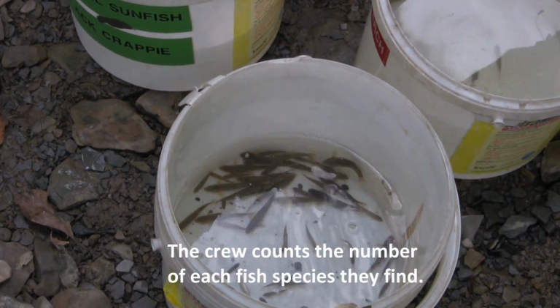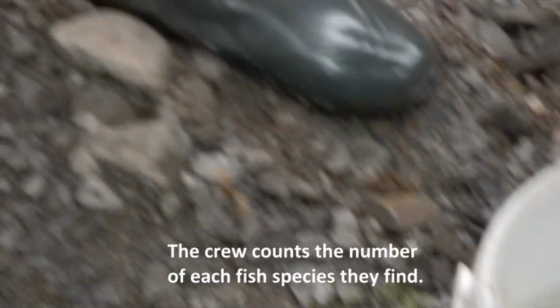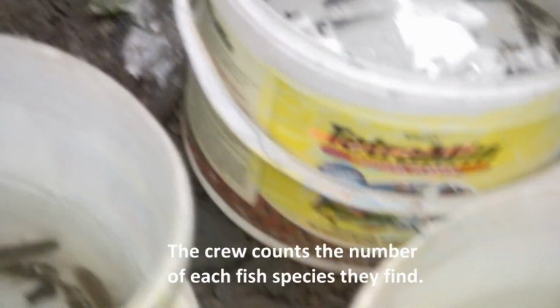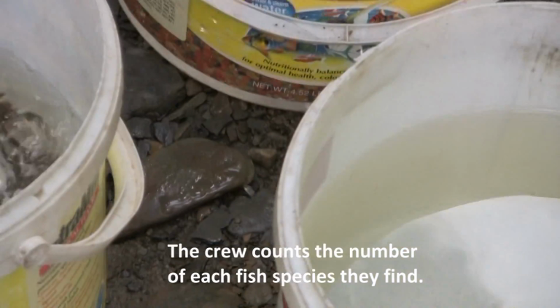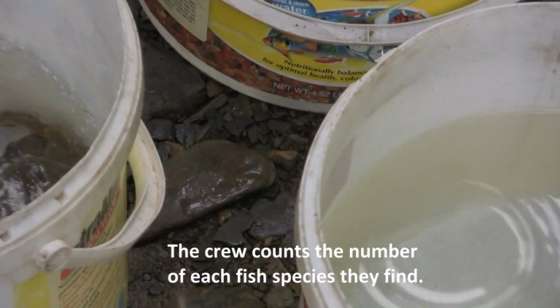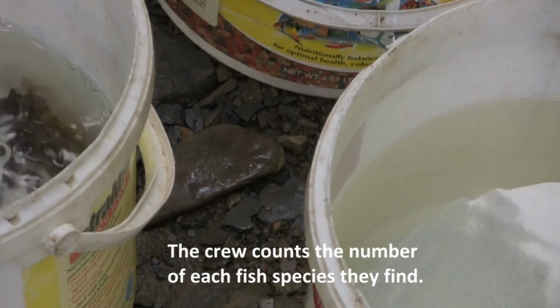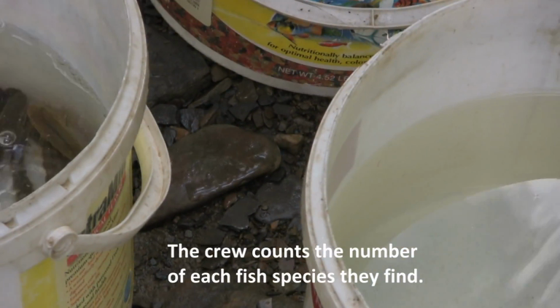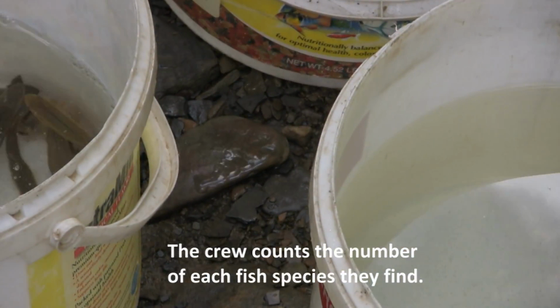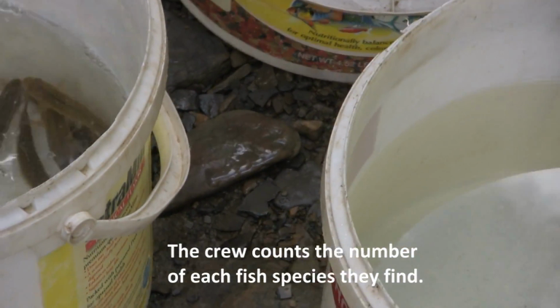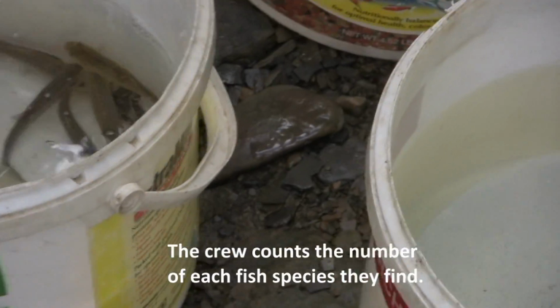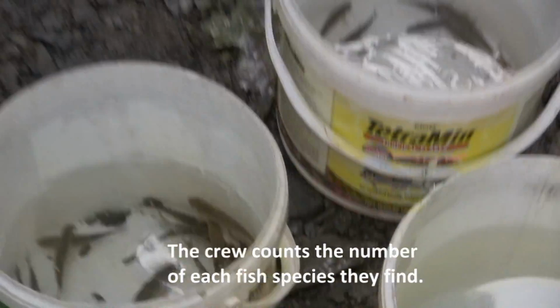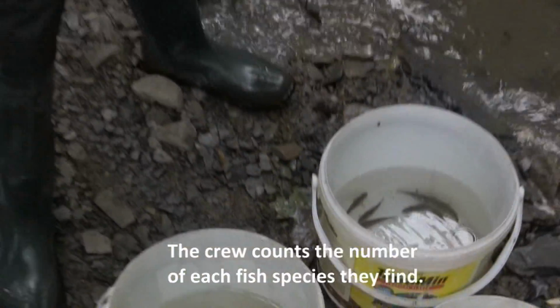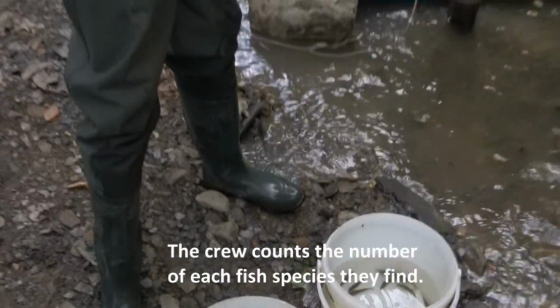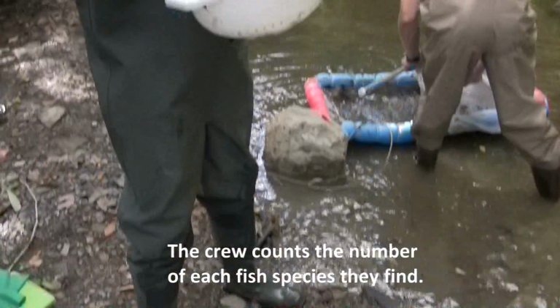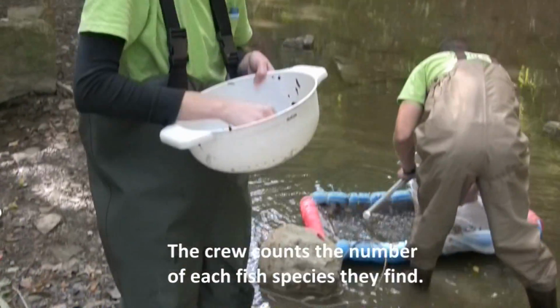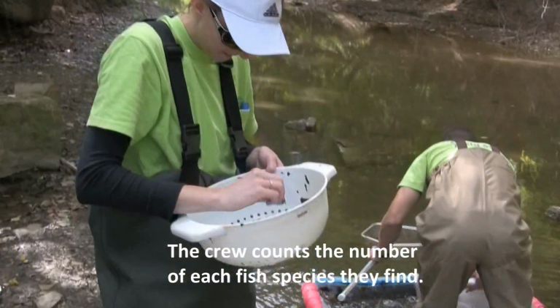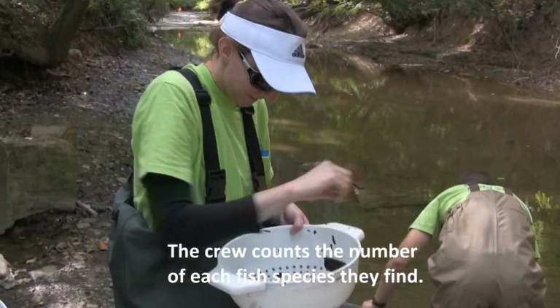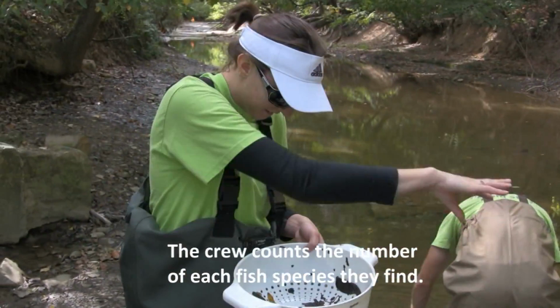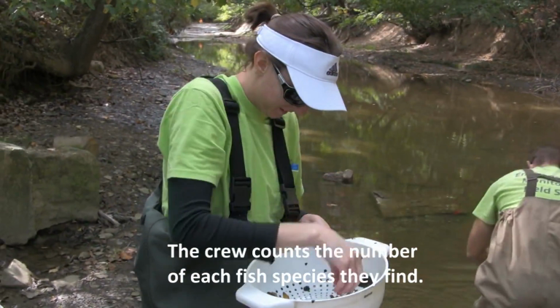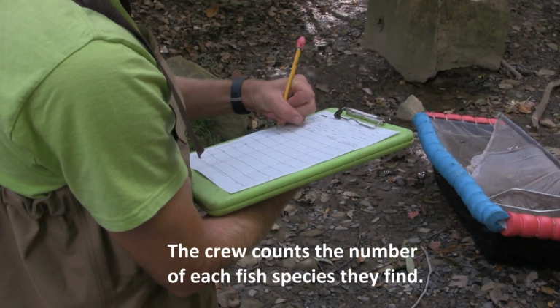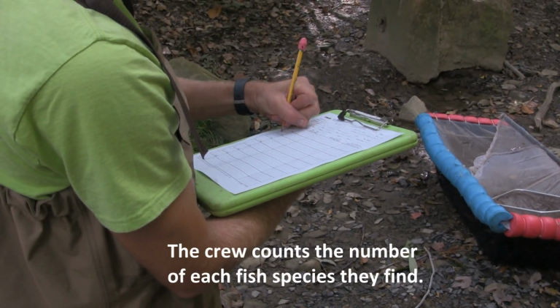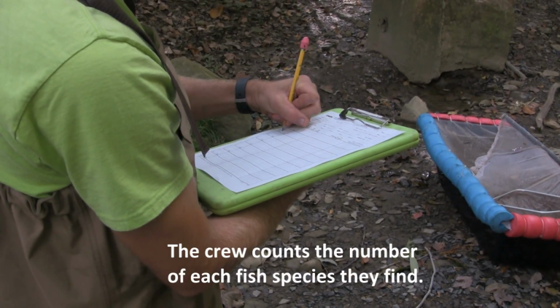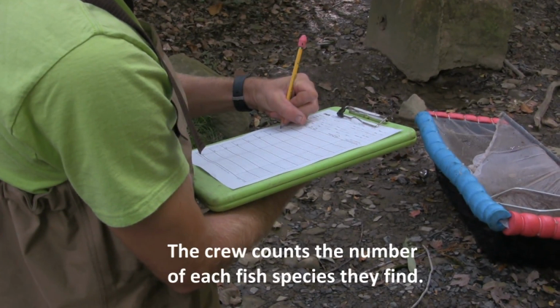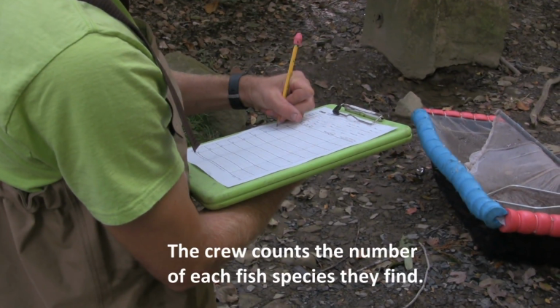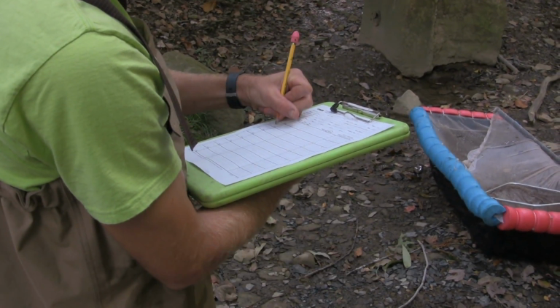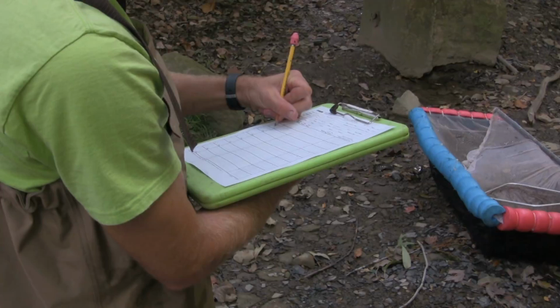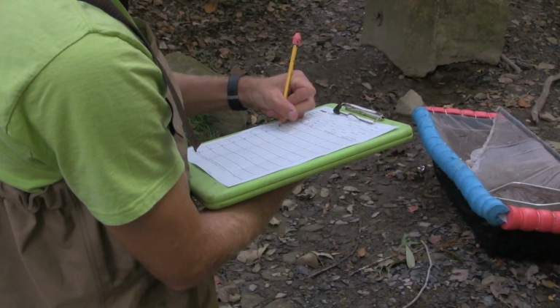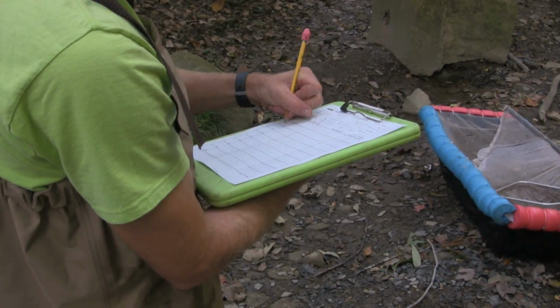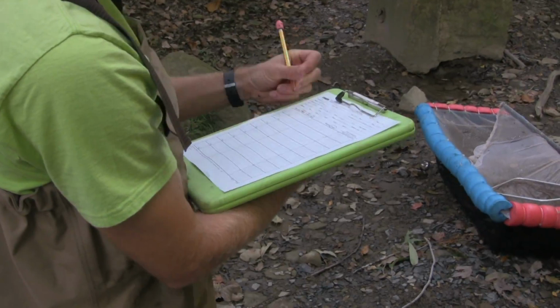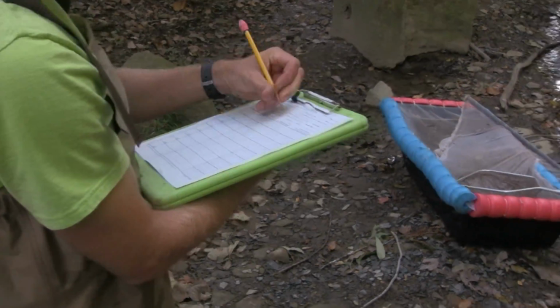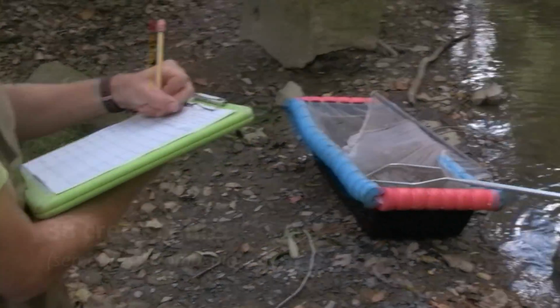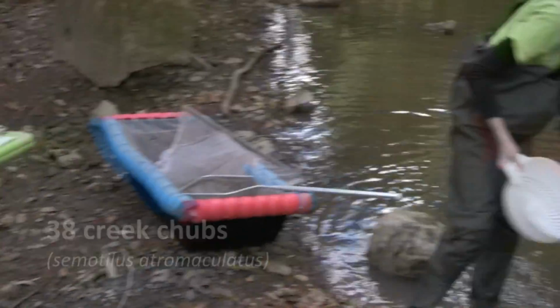I think I've got more foliage than fish in my net. Thirty-eight creek chubs.